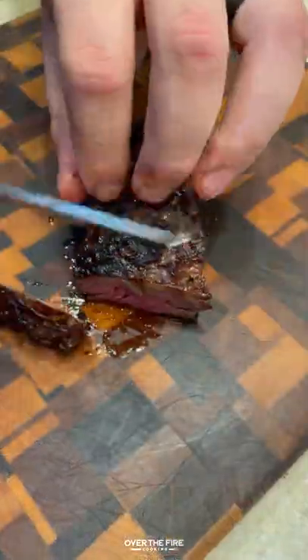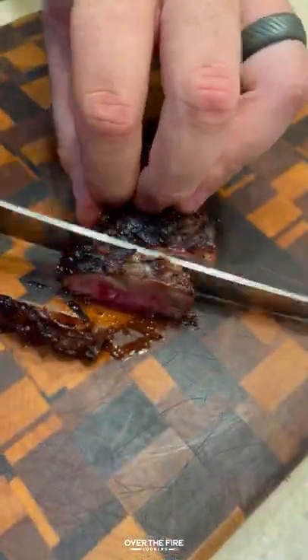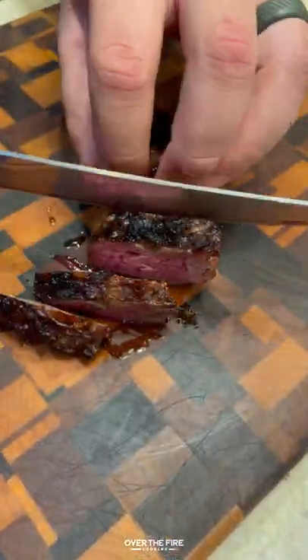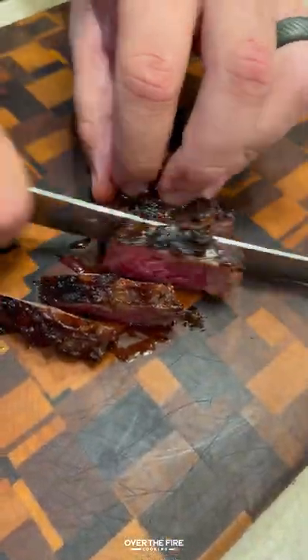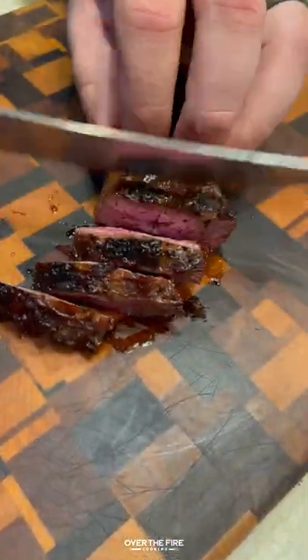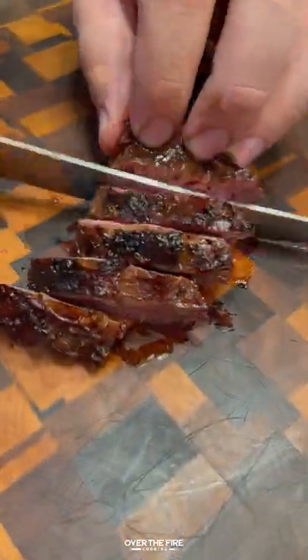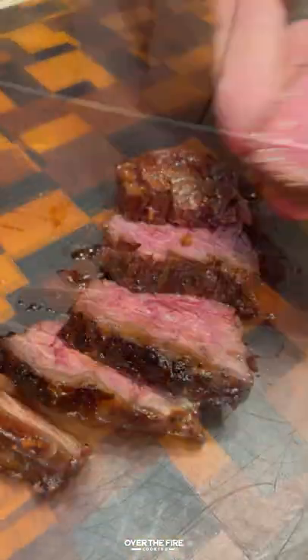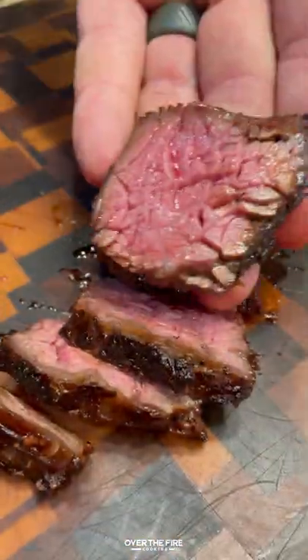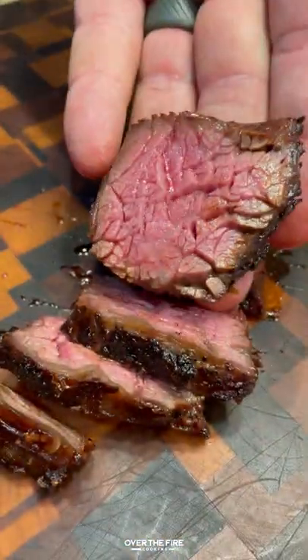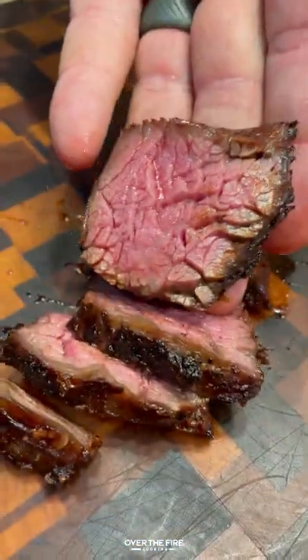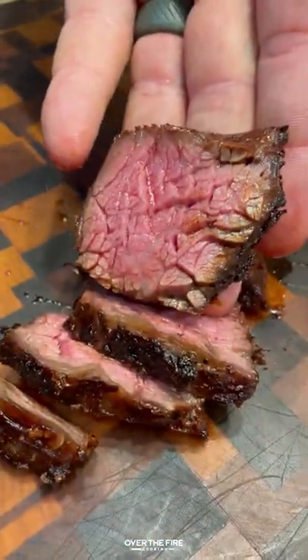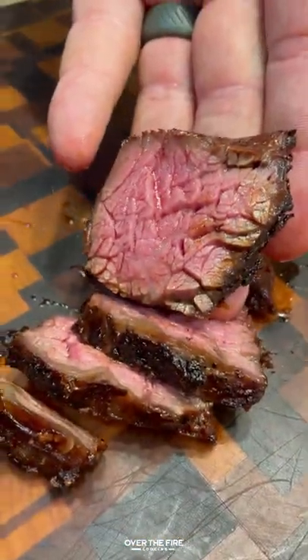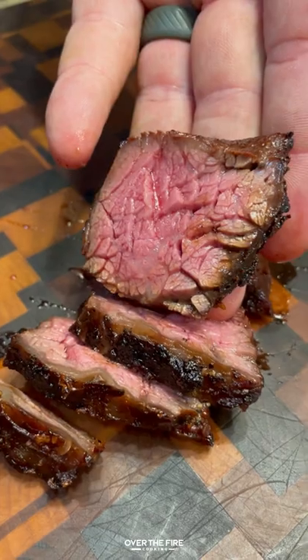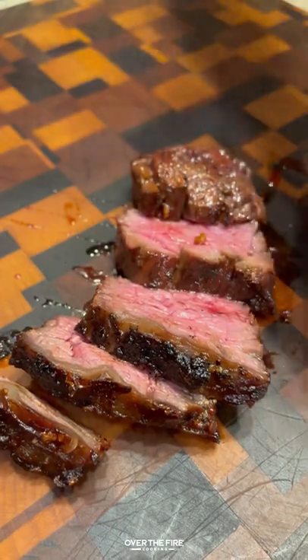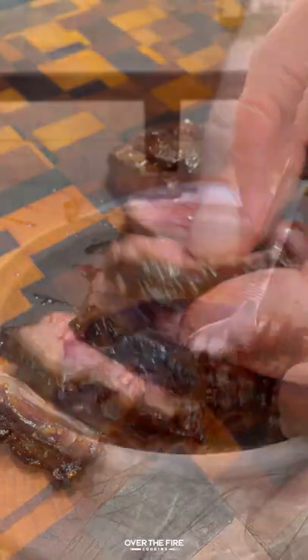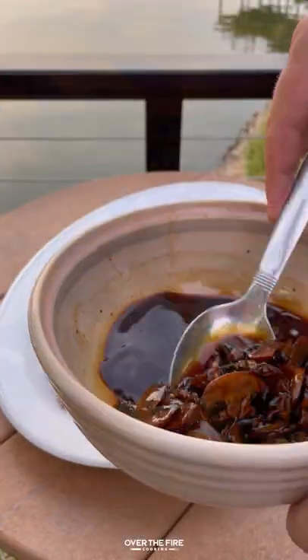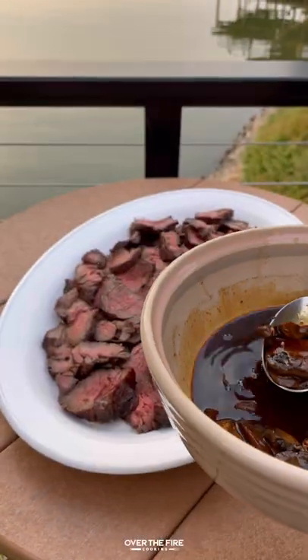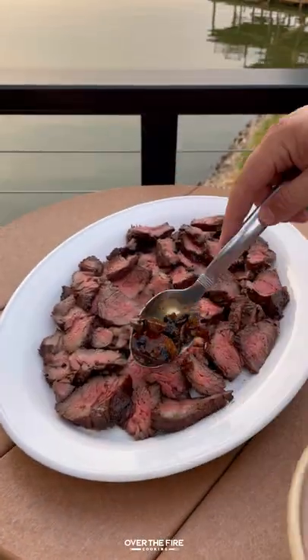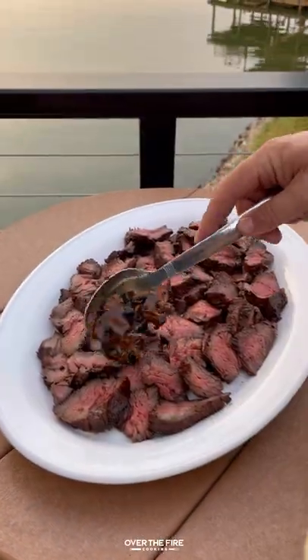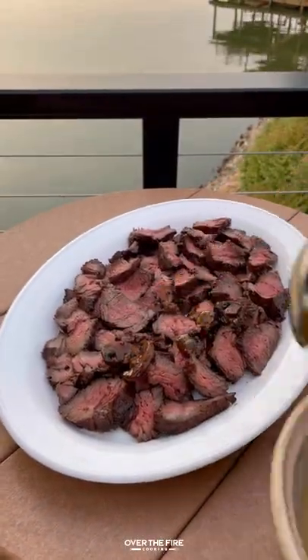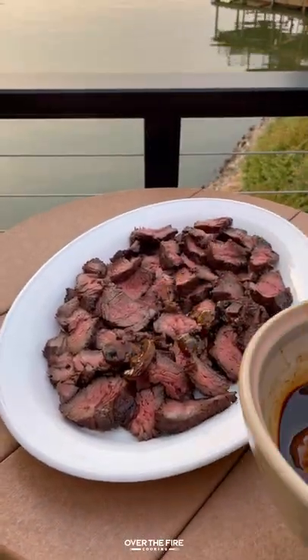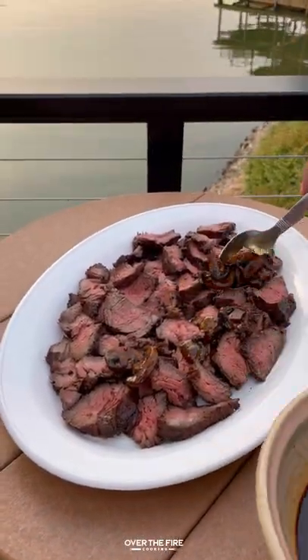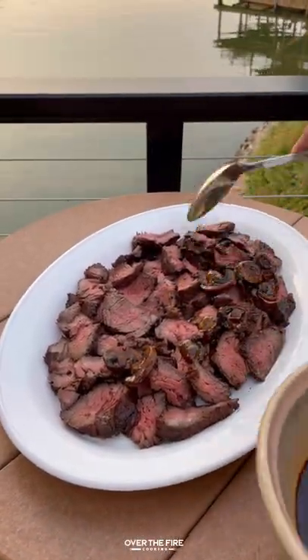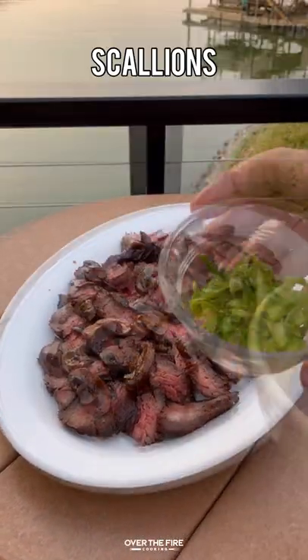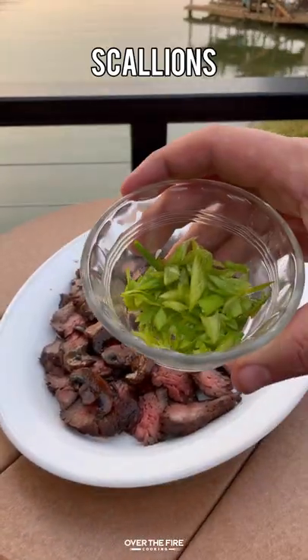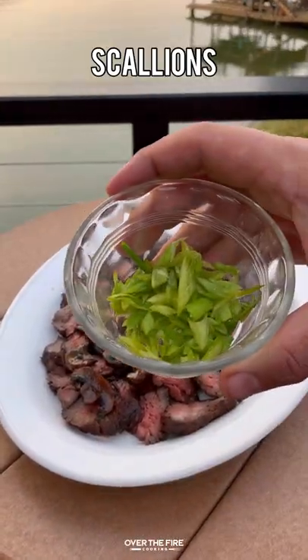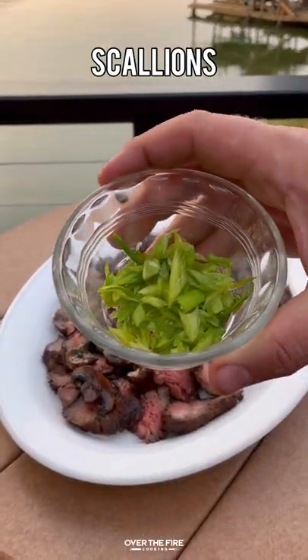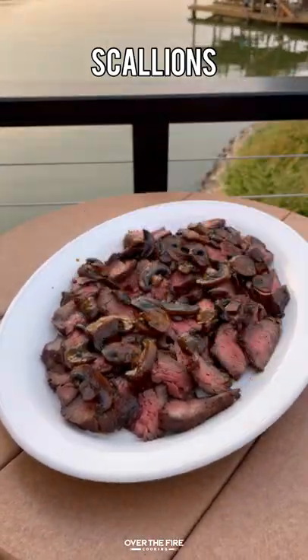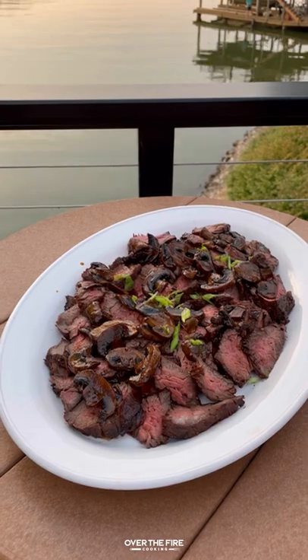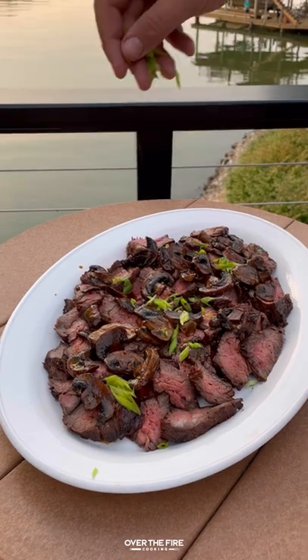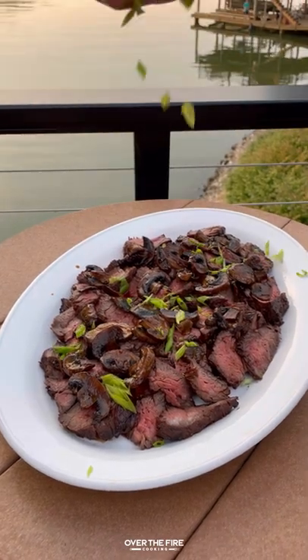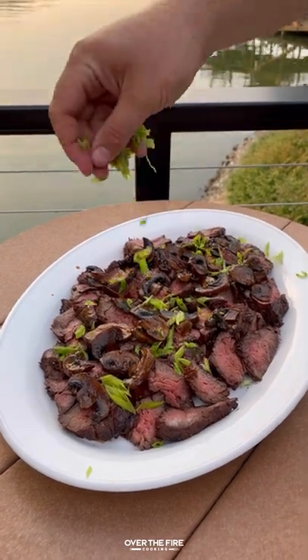Then I'm gonna slice against the grain and start building my plate, adding the sliced steak, some mushrooms, some sliced scallions, and sliced lemons.